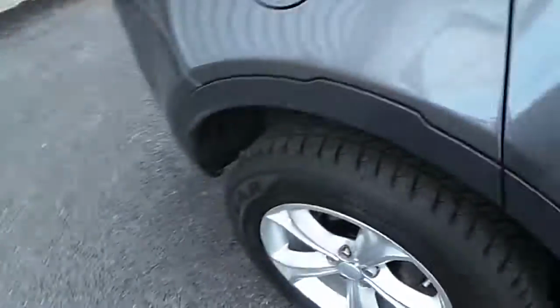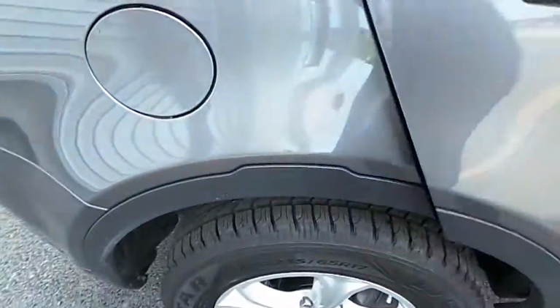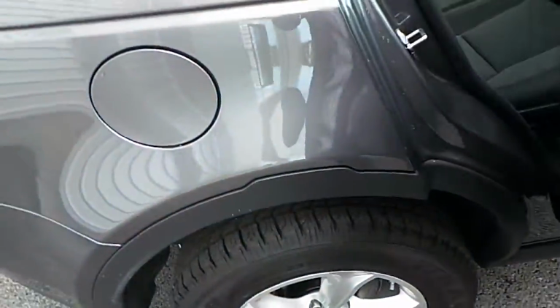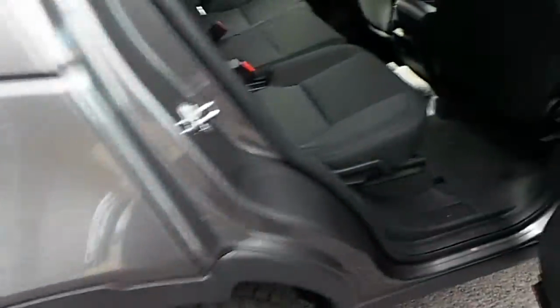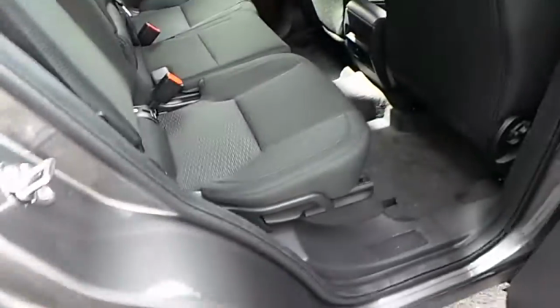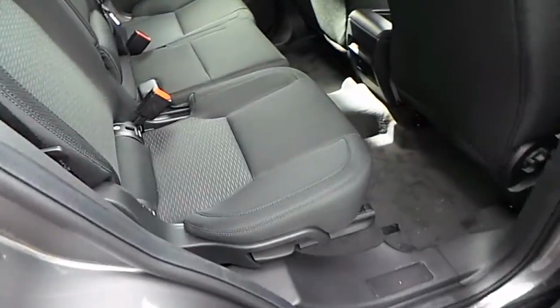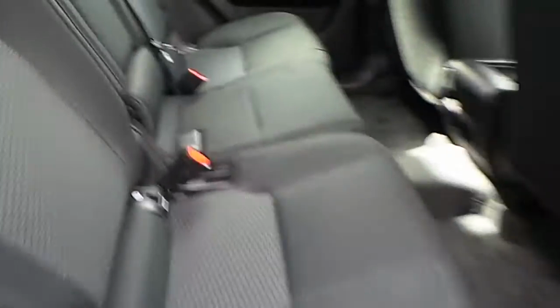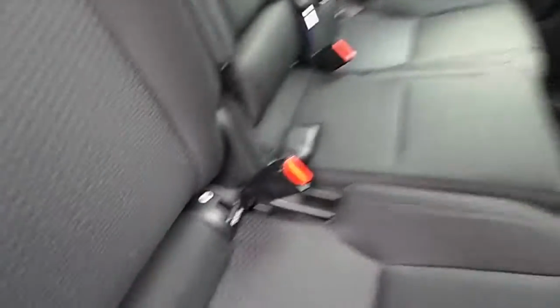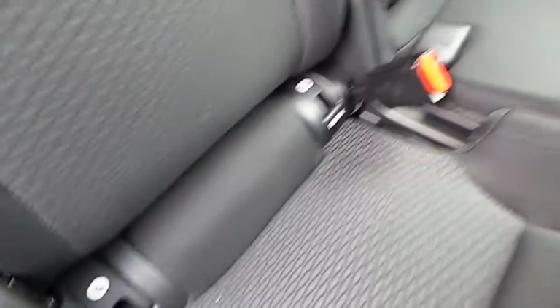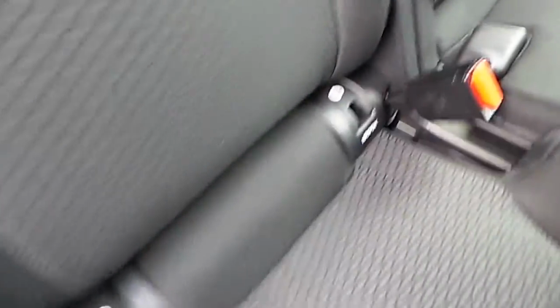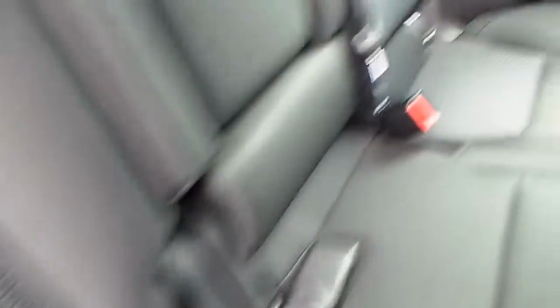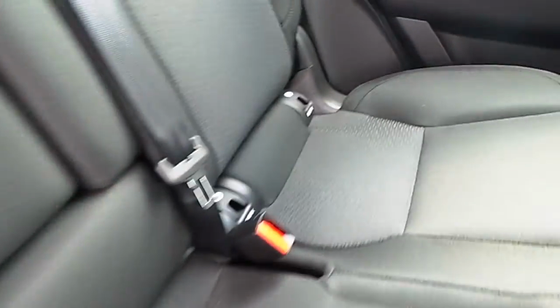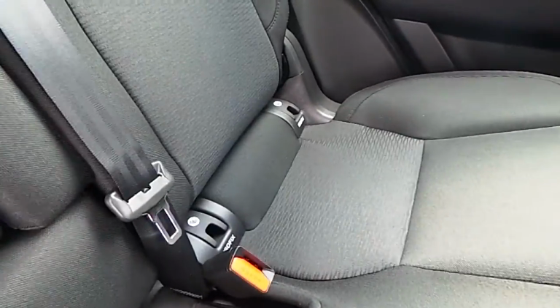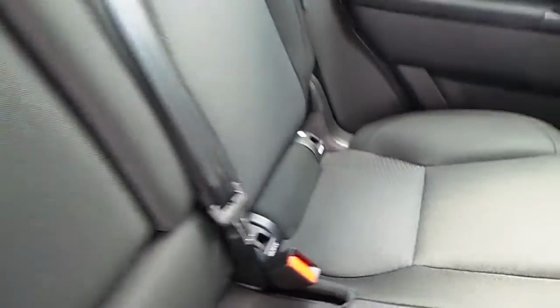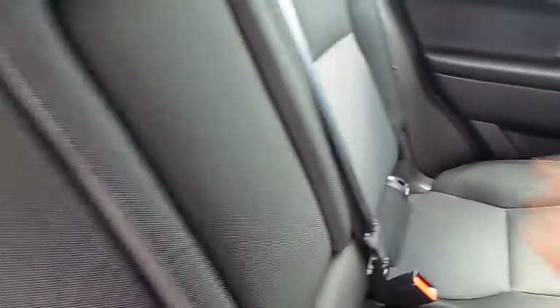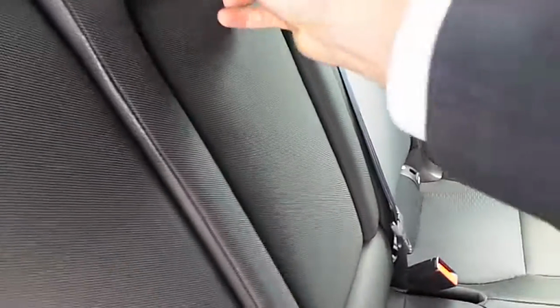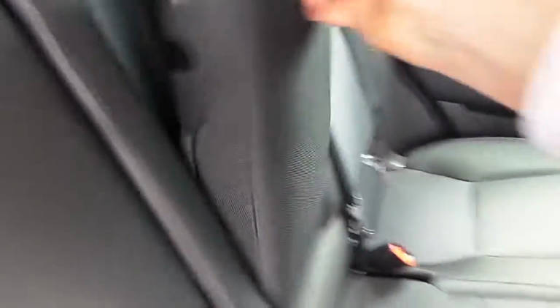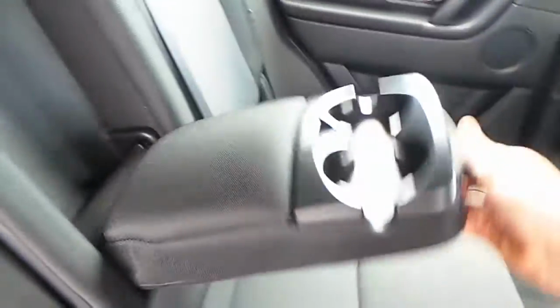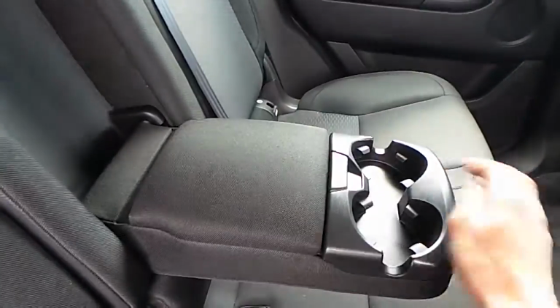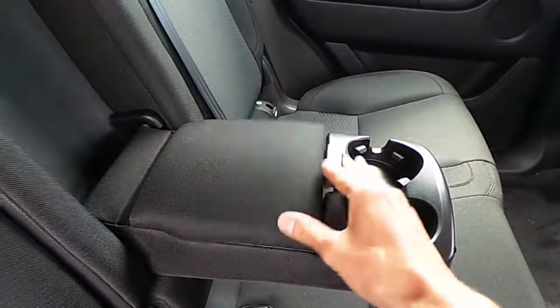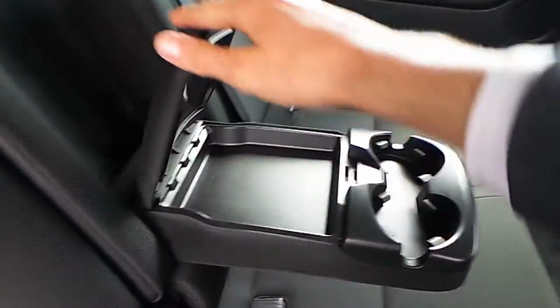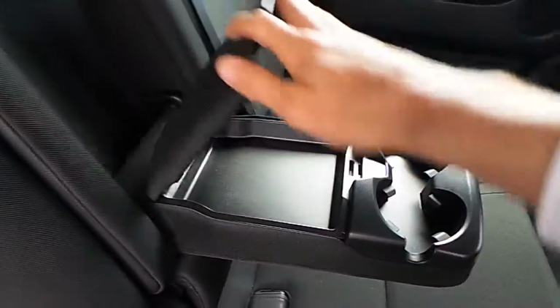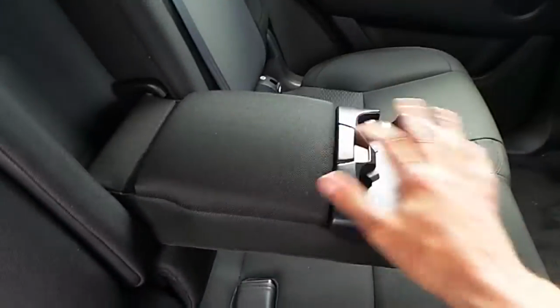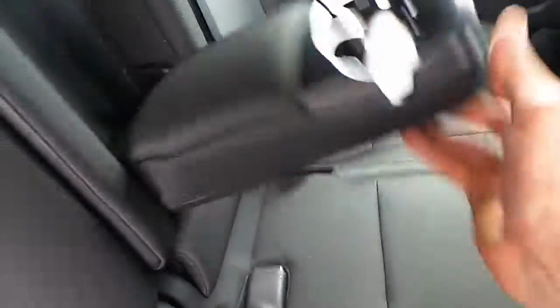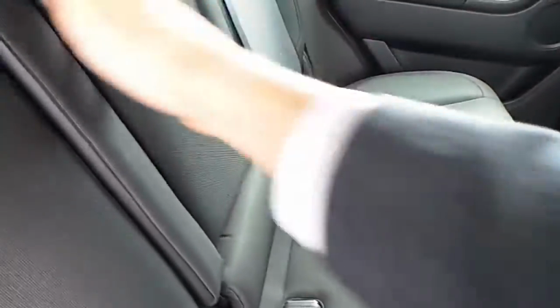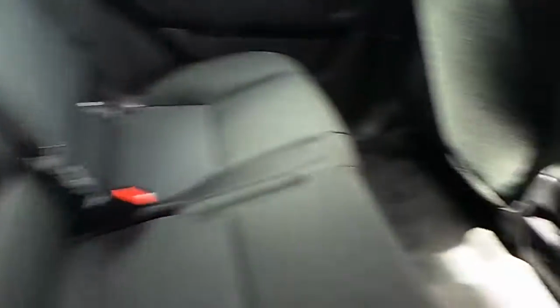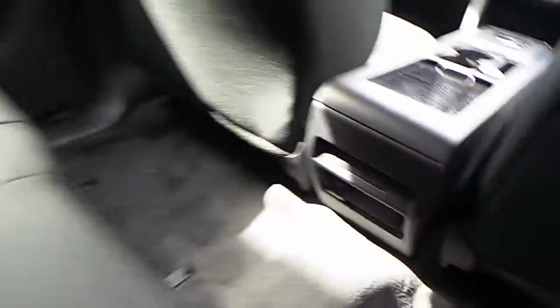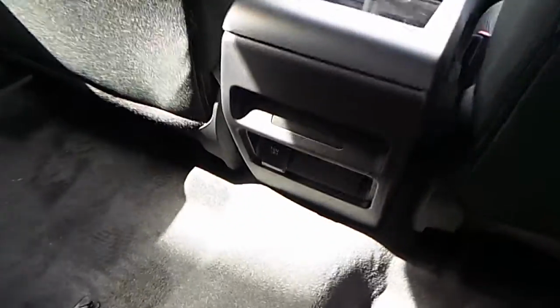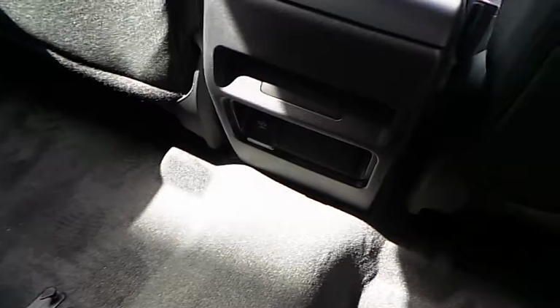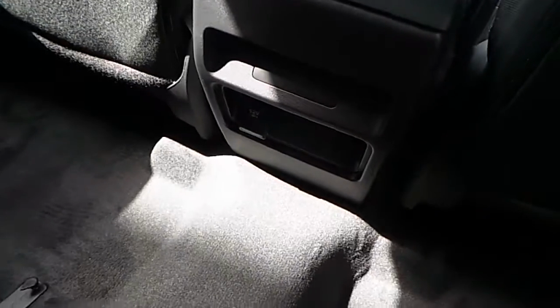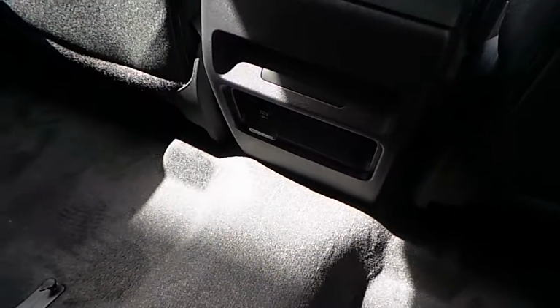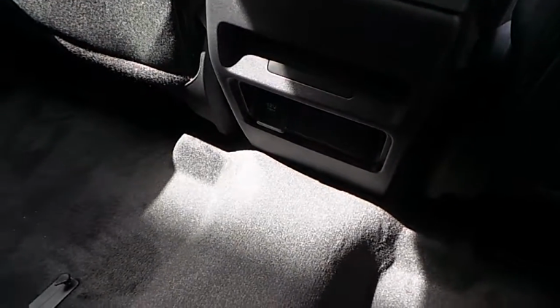In the rear you have two isofix points either side, as well as a centre armrest with twin cup holder and a storage unit. You also have another 12 volt charging point for your passengers in the rear.